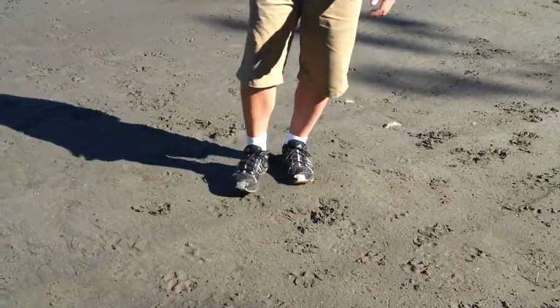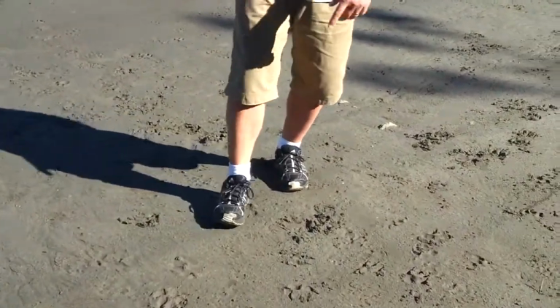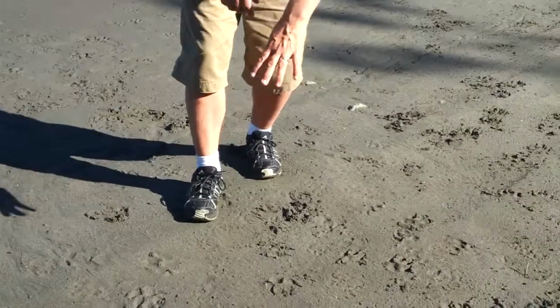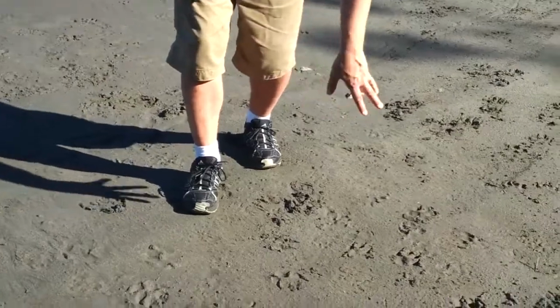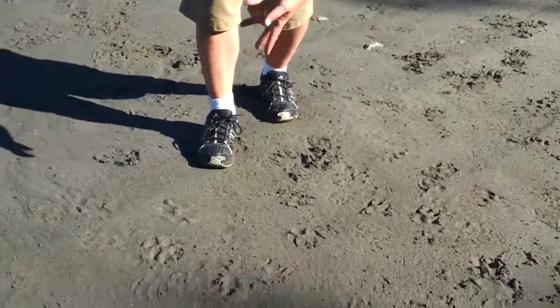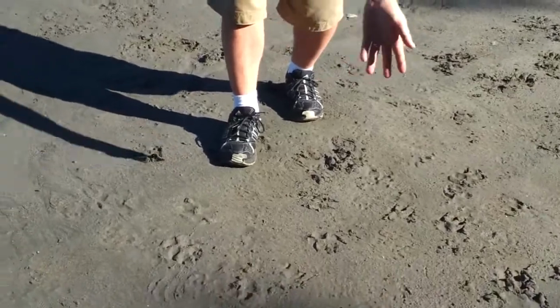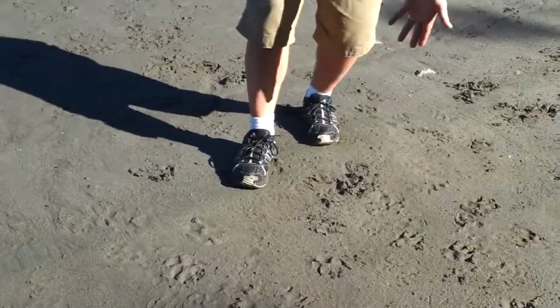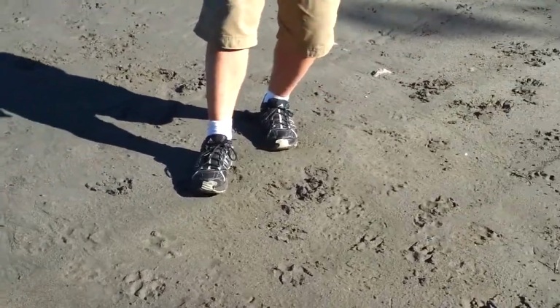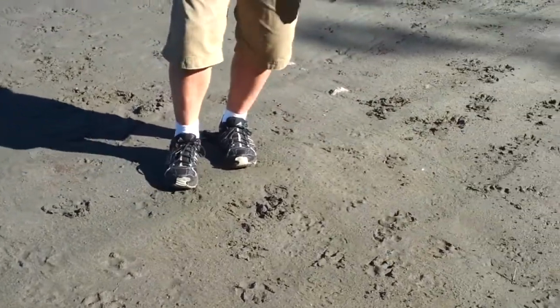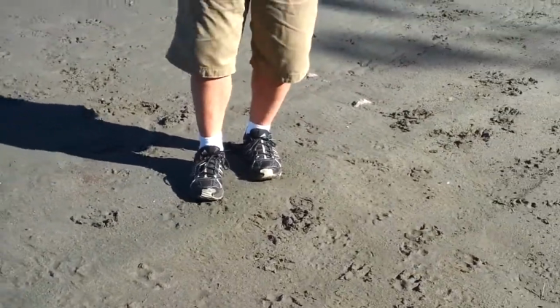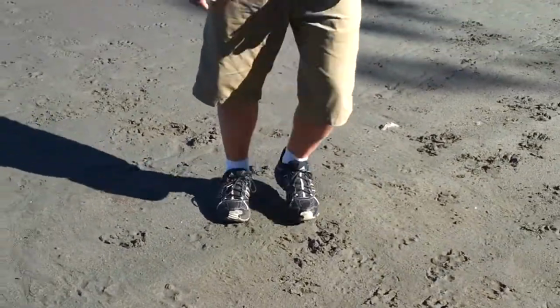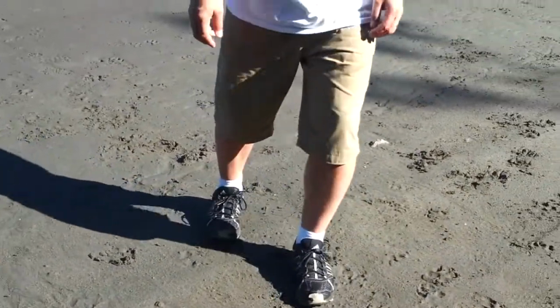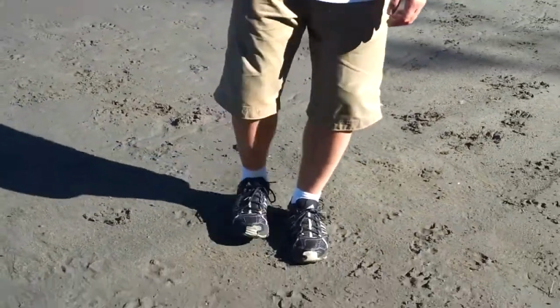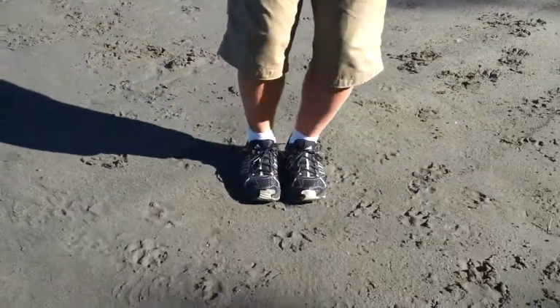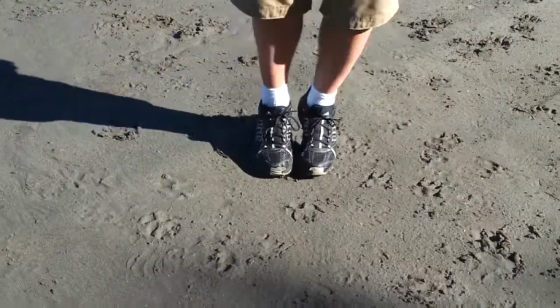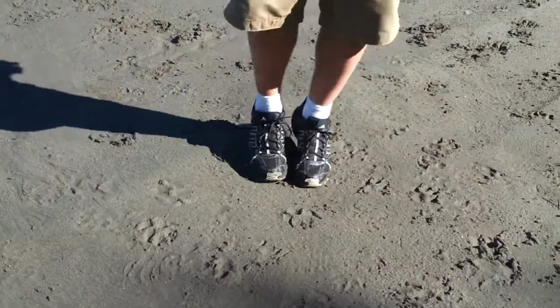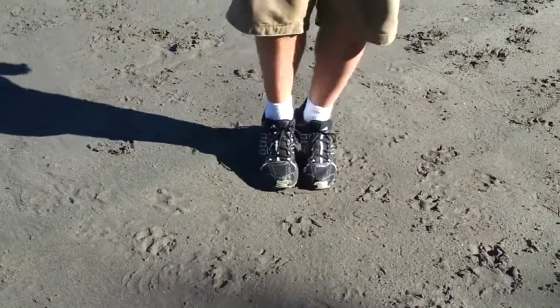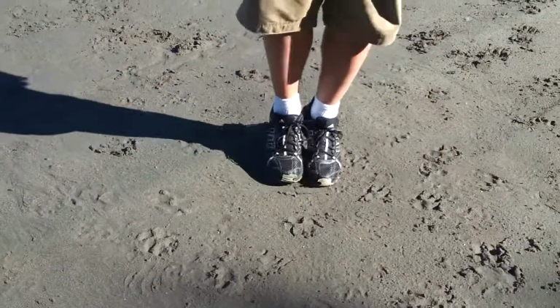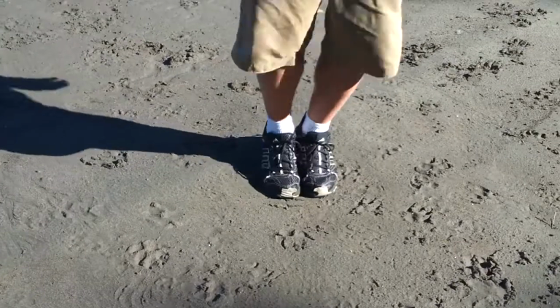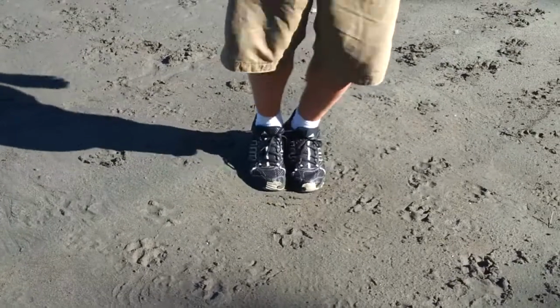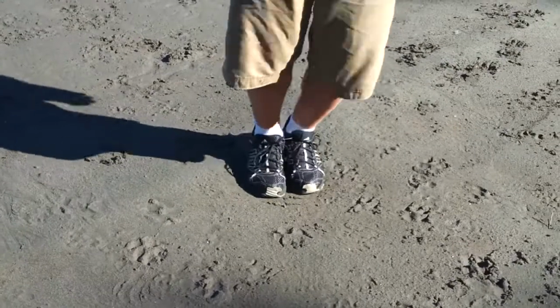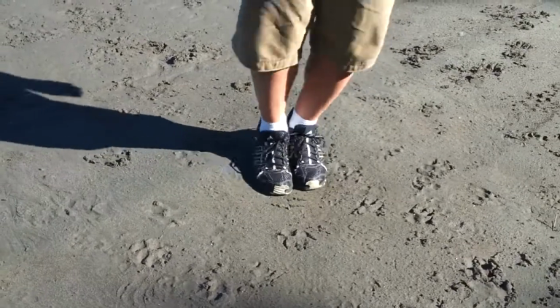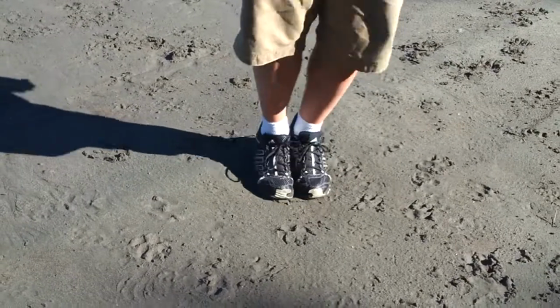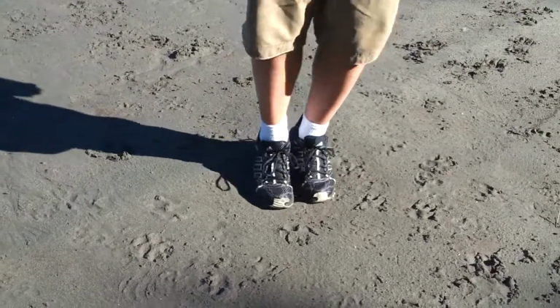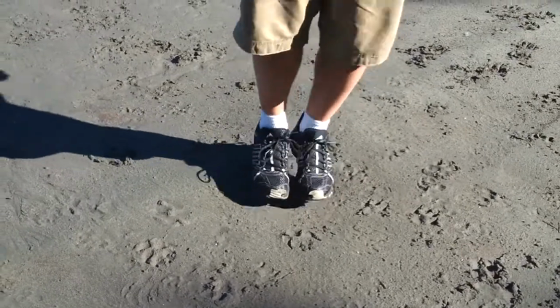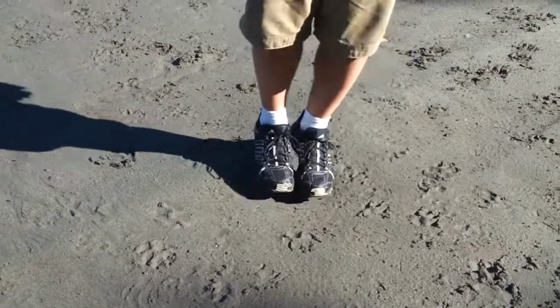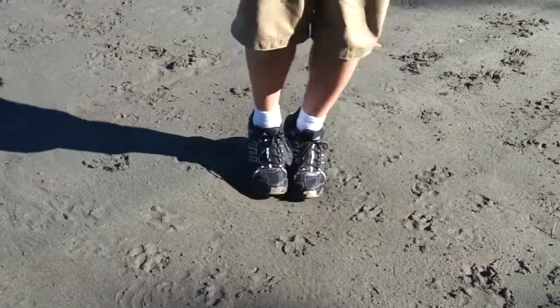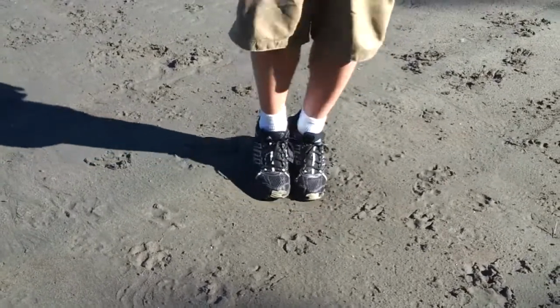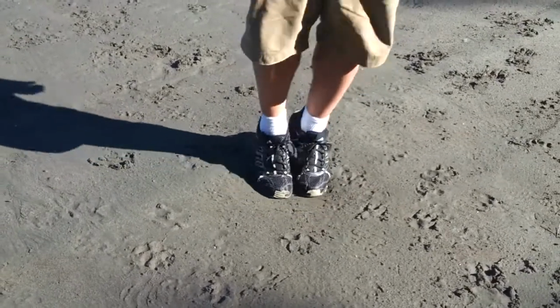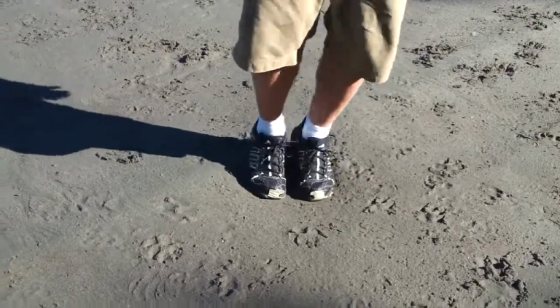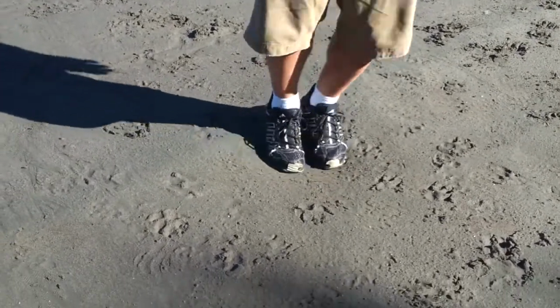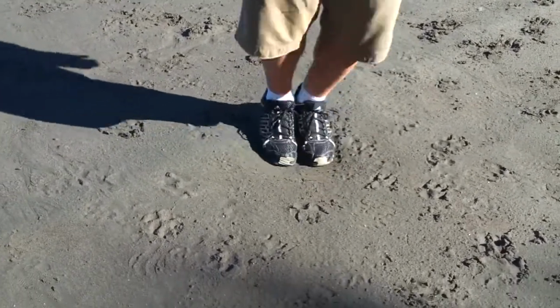Take this ground right here, which has got some saturation. When we jump on it over a period of time, it'll become soggier.